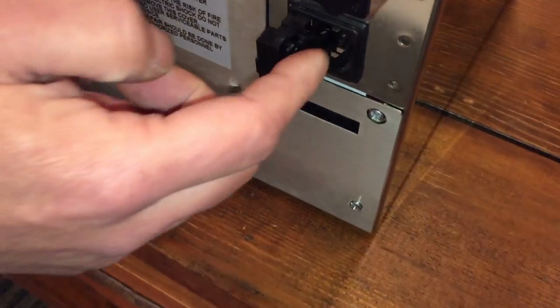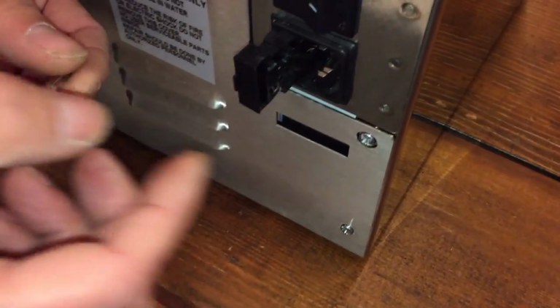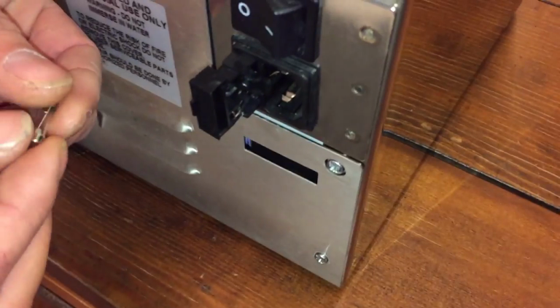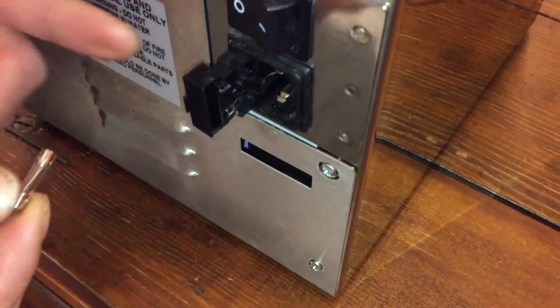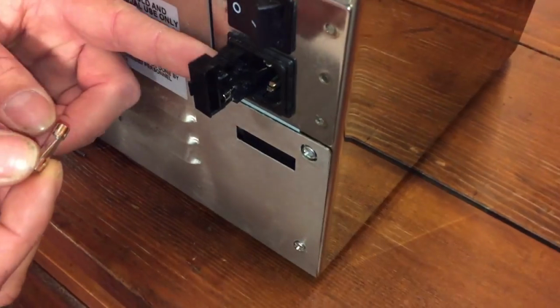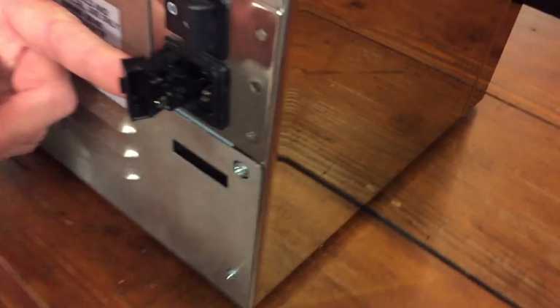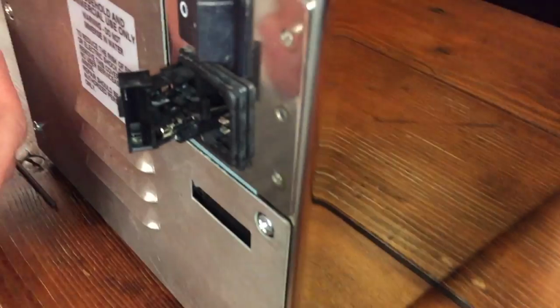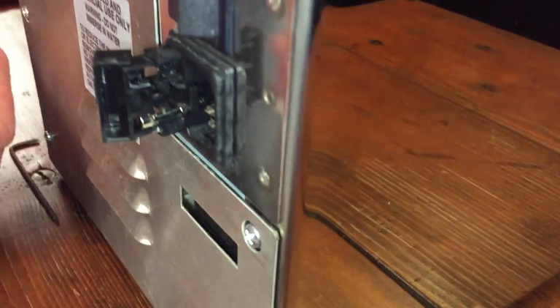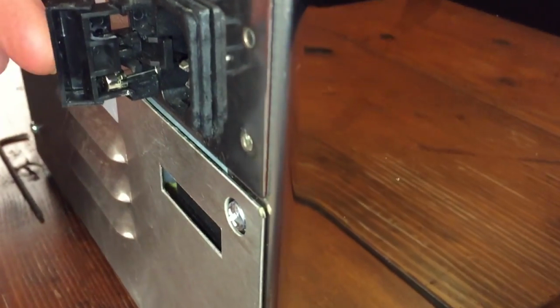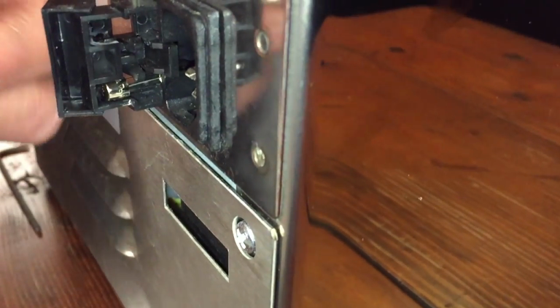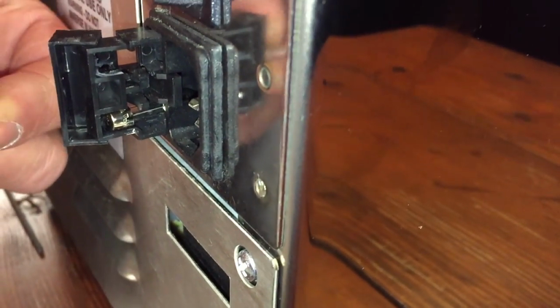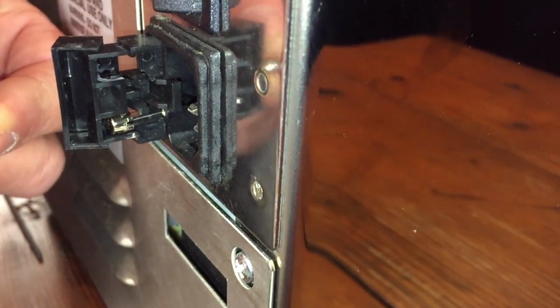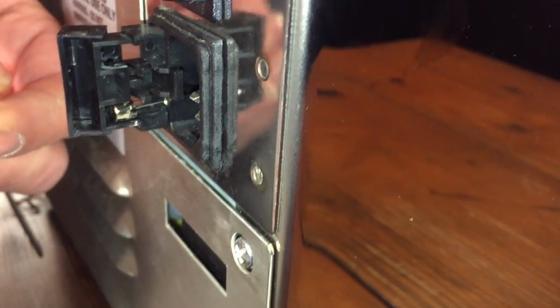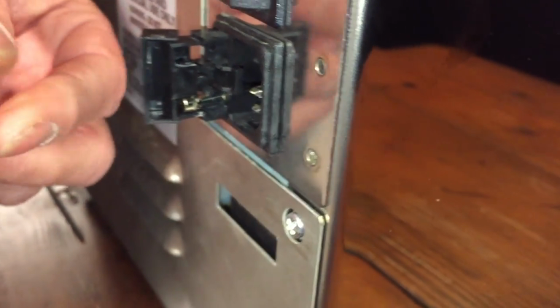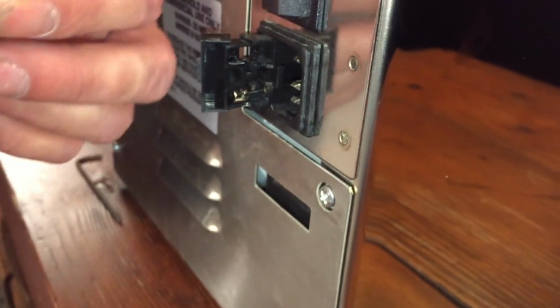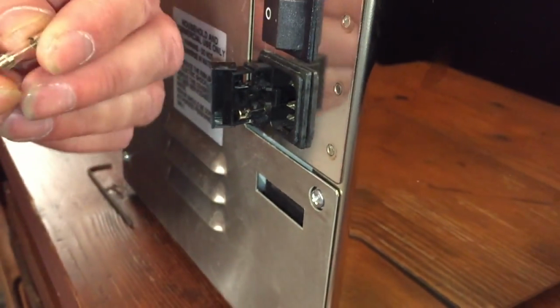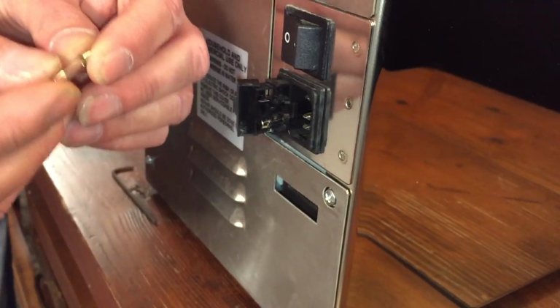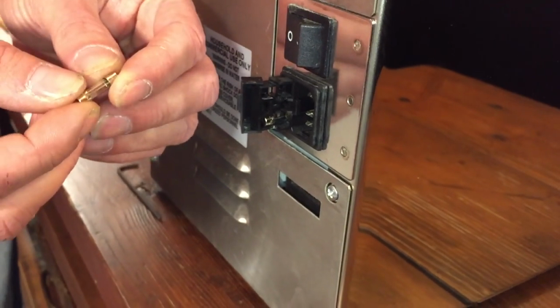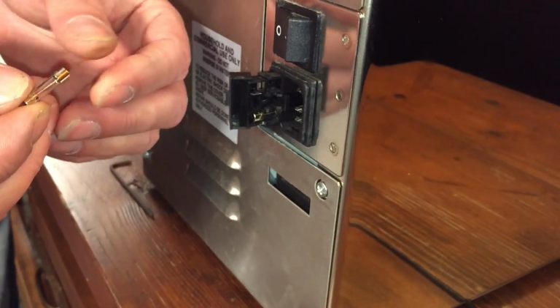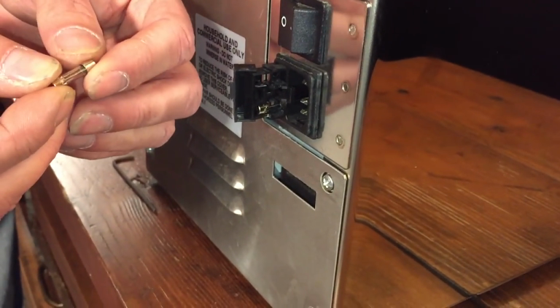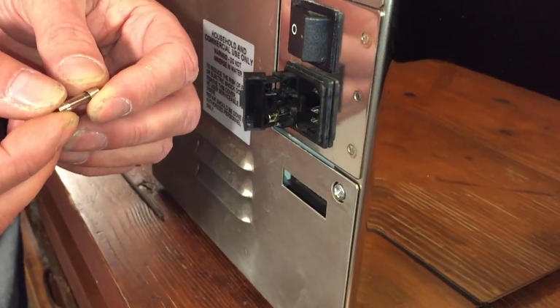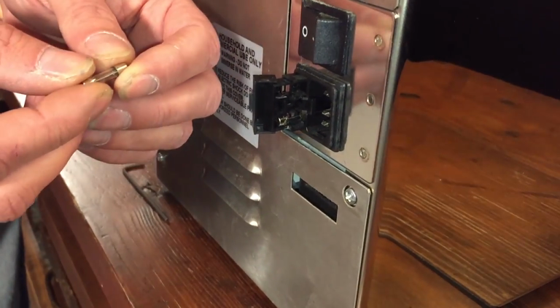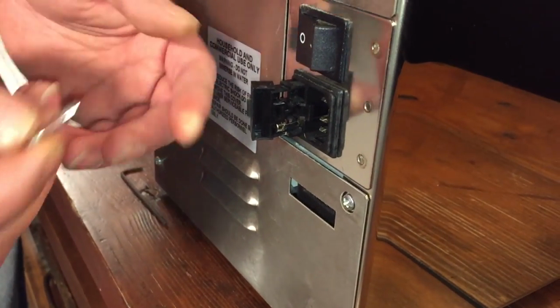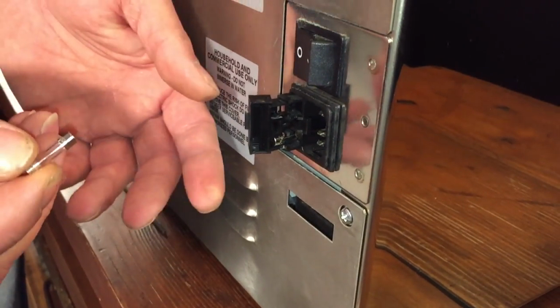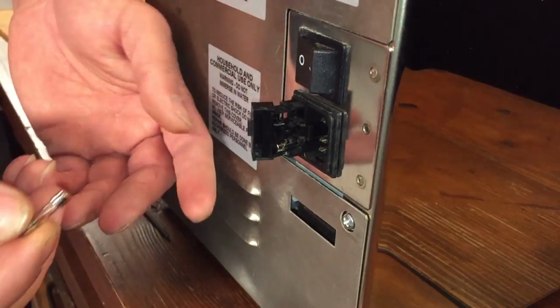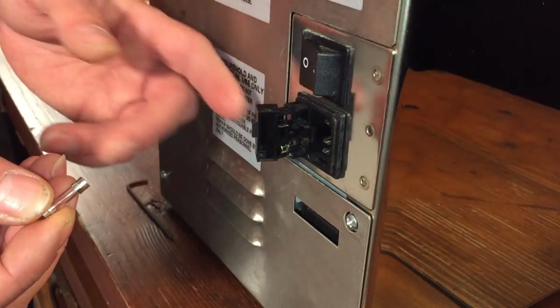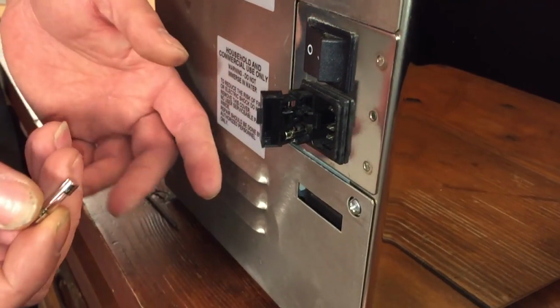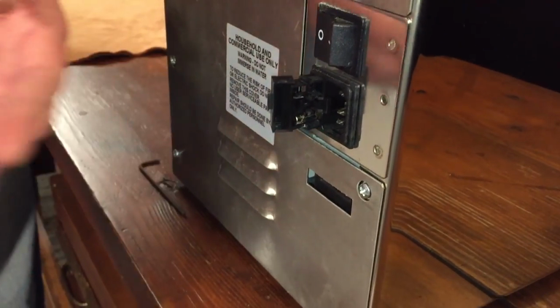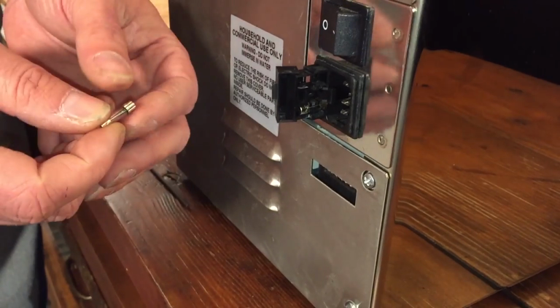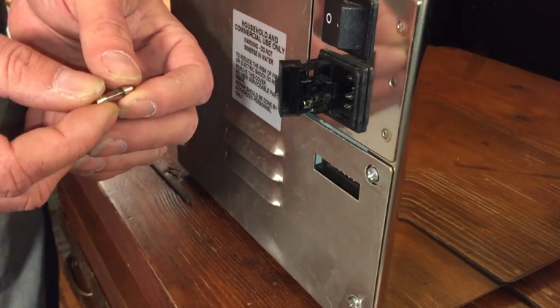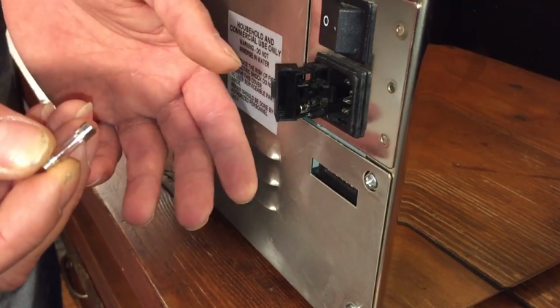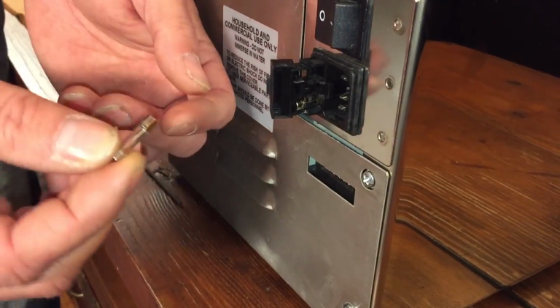You're going to do the same thing with the other fuse — poke it from the back side, get it to pop out so you can pull it out, look at it, check it, and make sure it's good or not good. Or like I said, you can replace both of them. Just pop them both out and put two new ones in and you should be good to go.